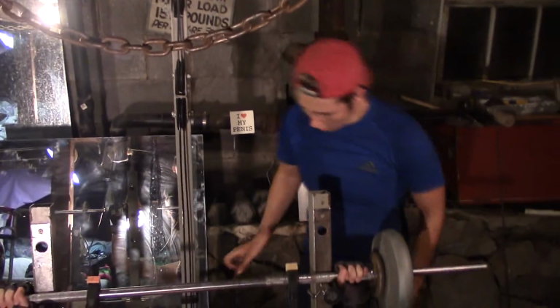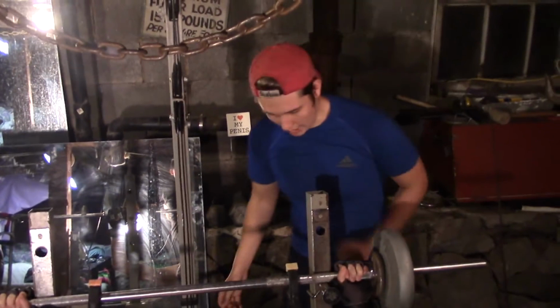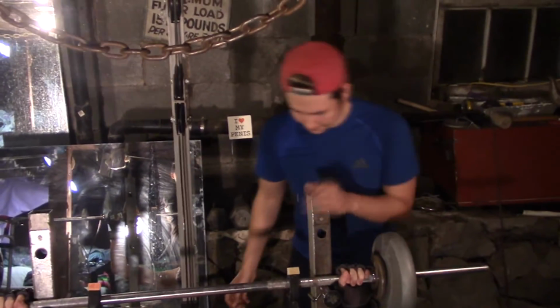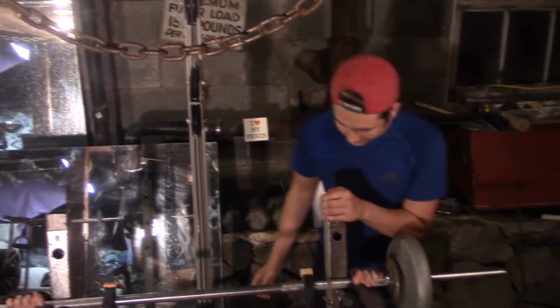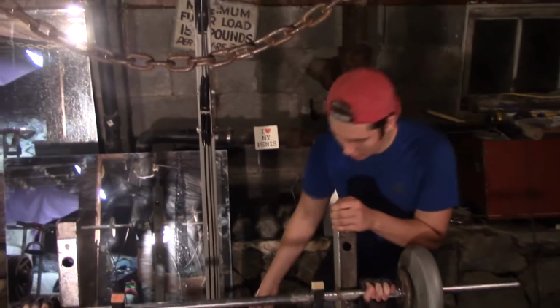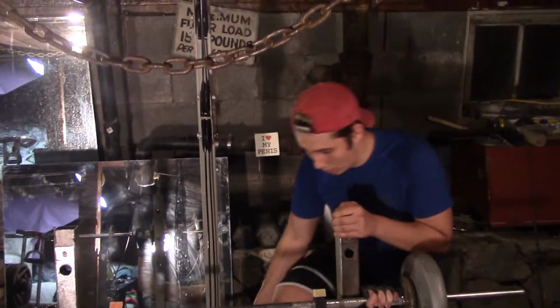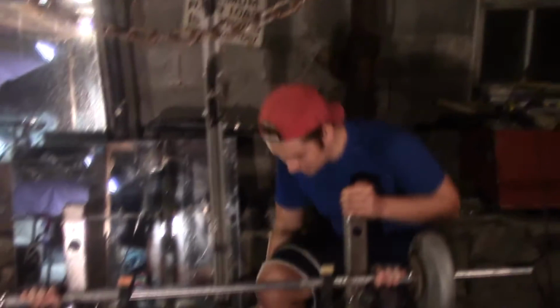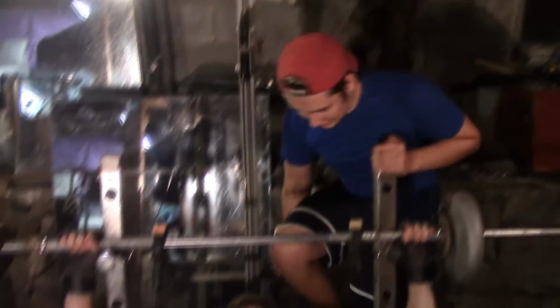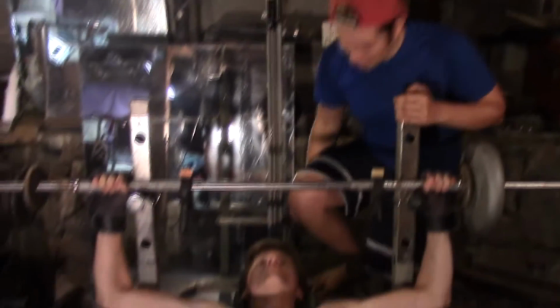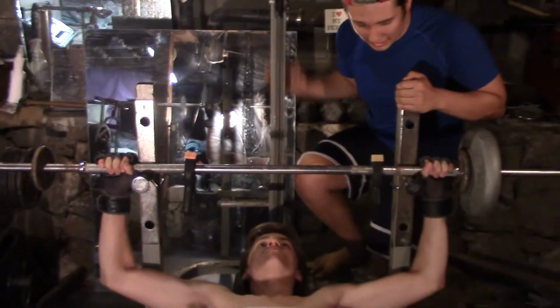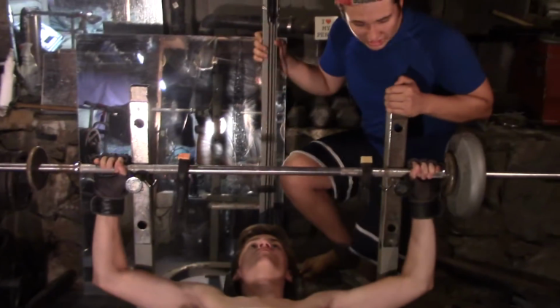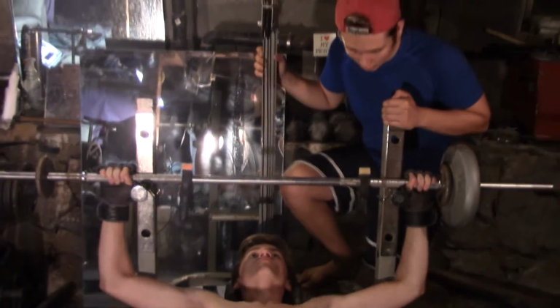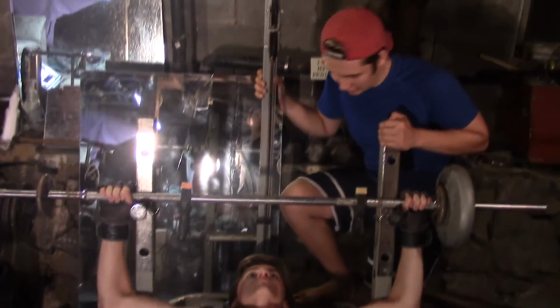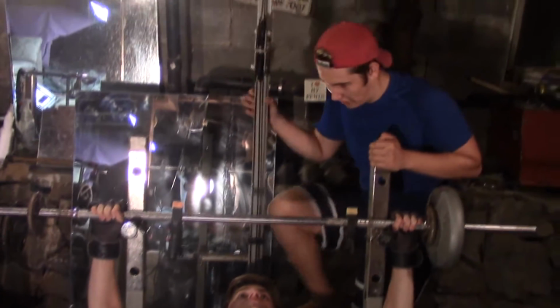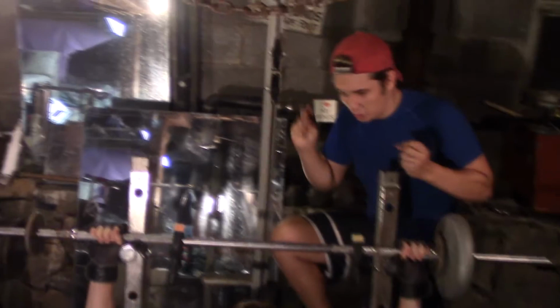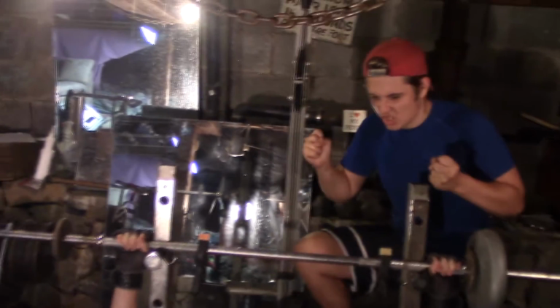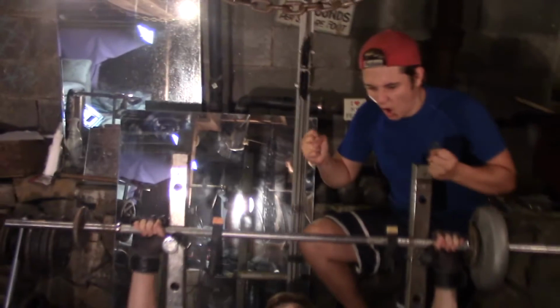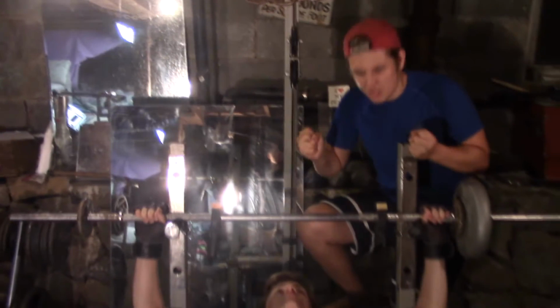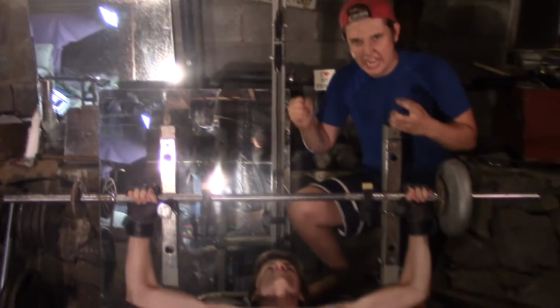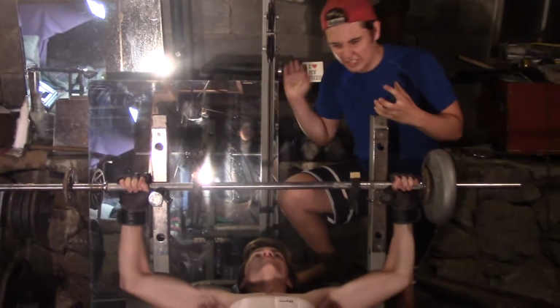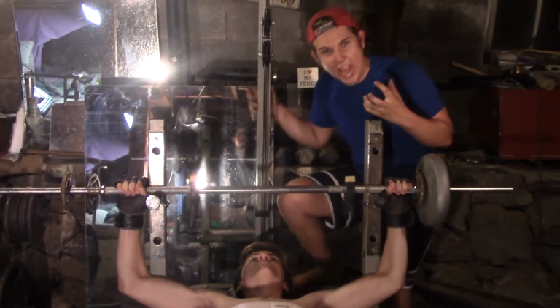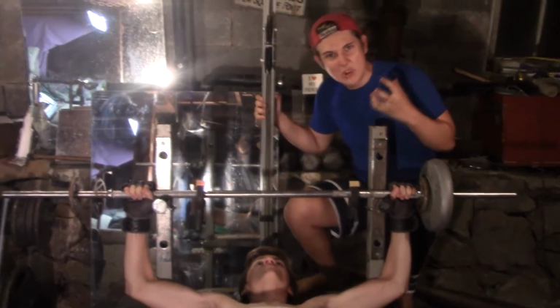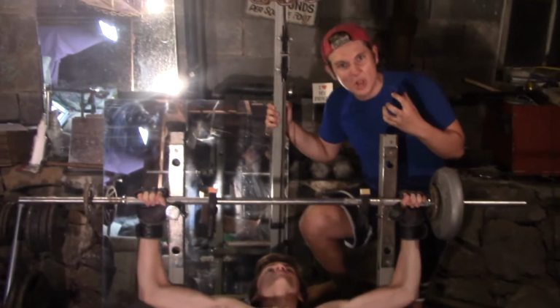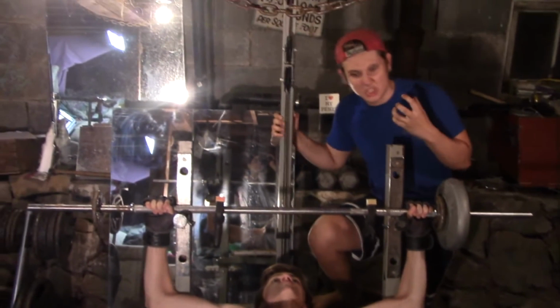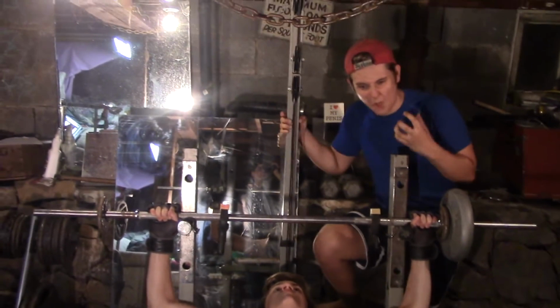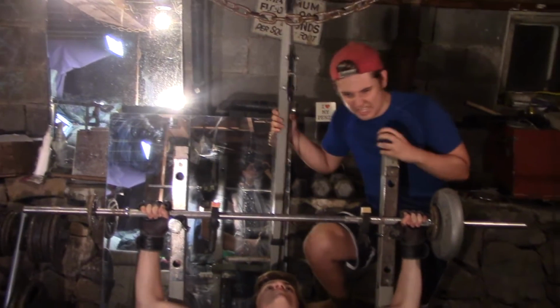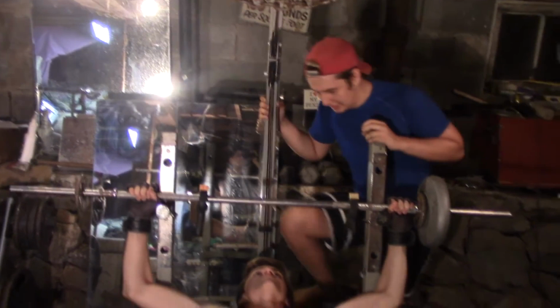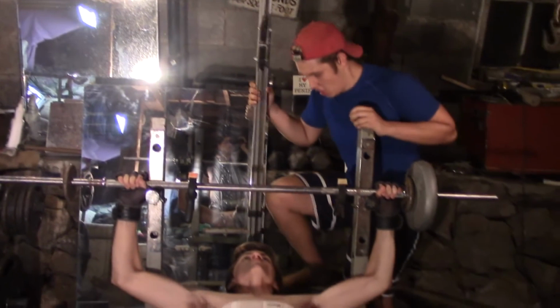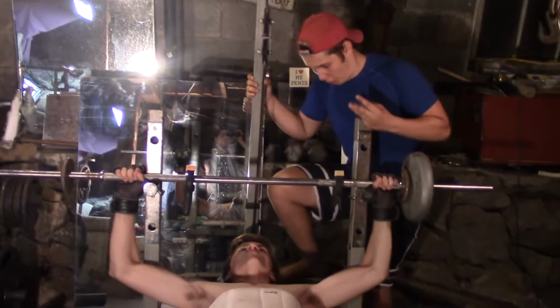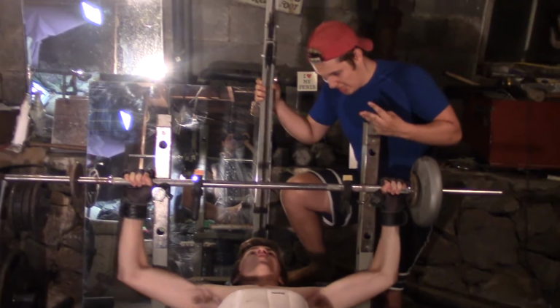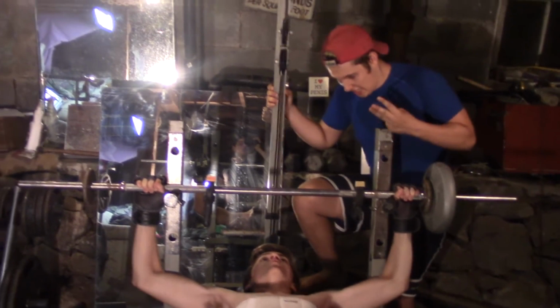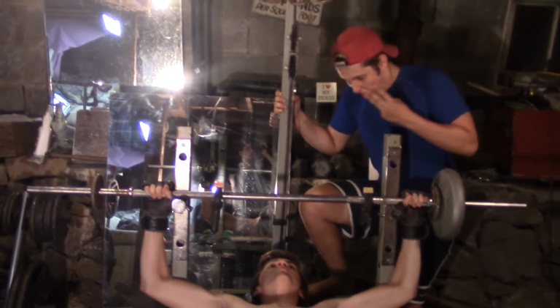Alright, here we go. Stay up nice, close, in your face. Squeeze as hard as you can, flexing every muscle in your body. Tactical nuke incoming!